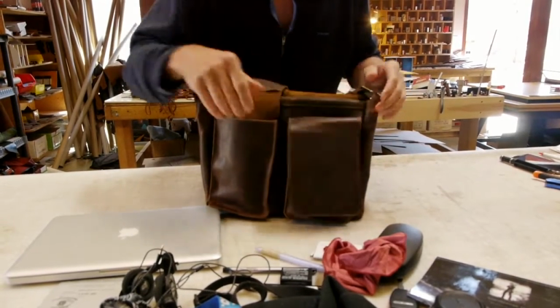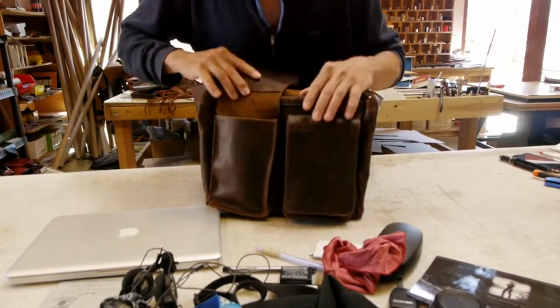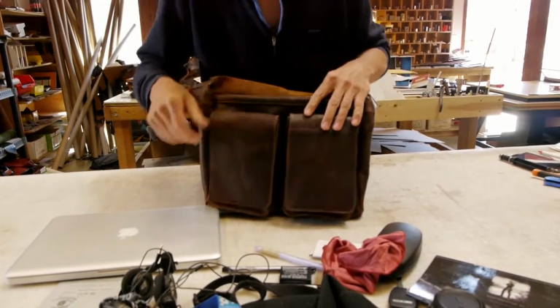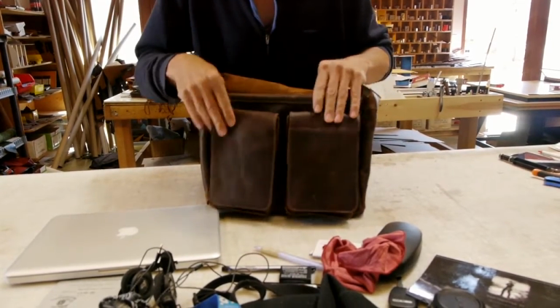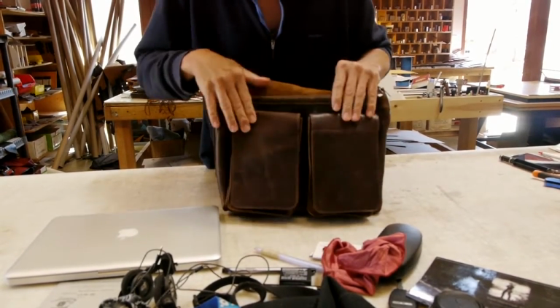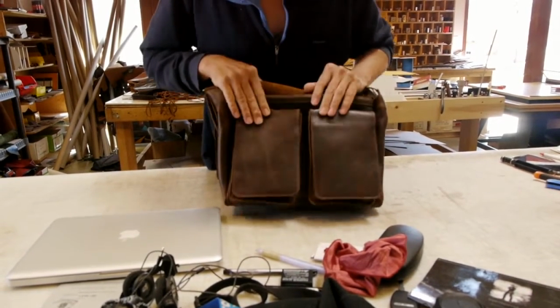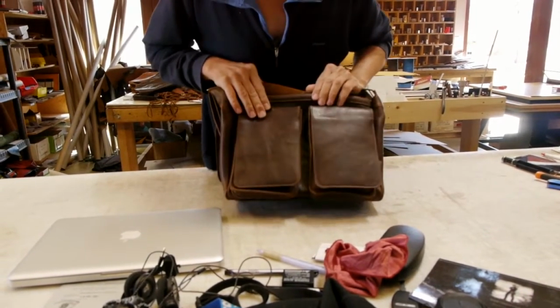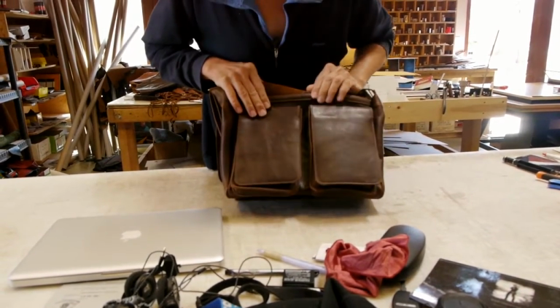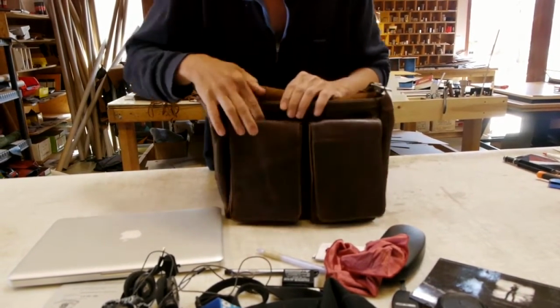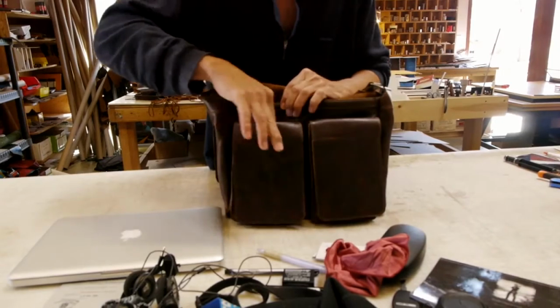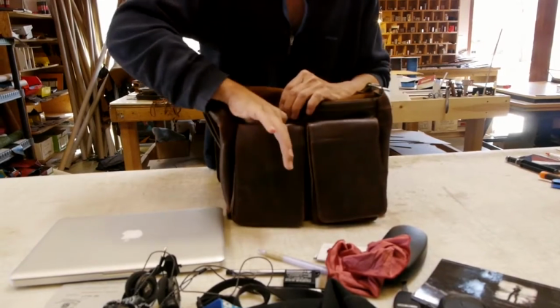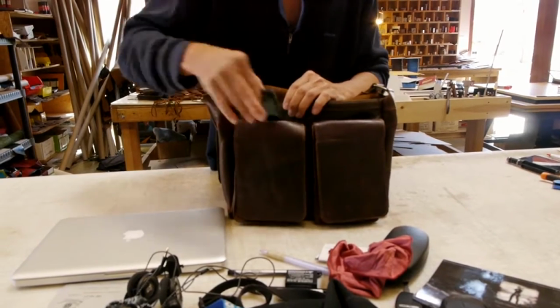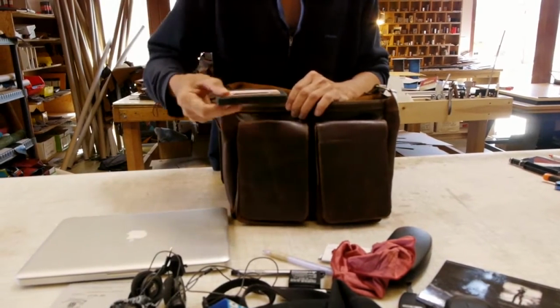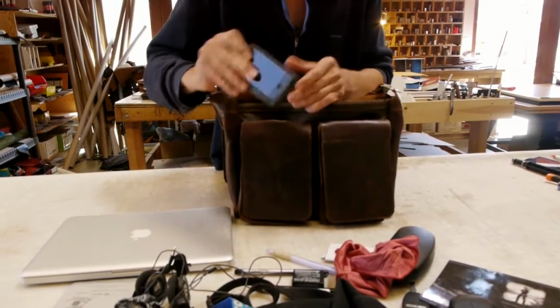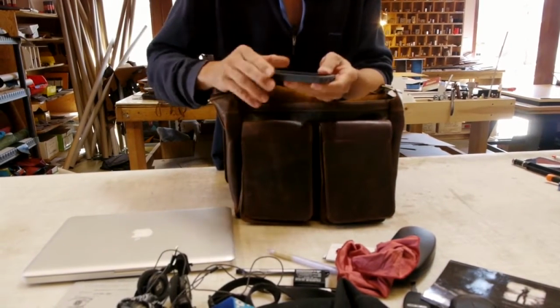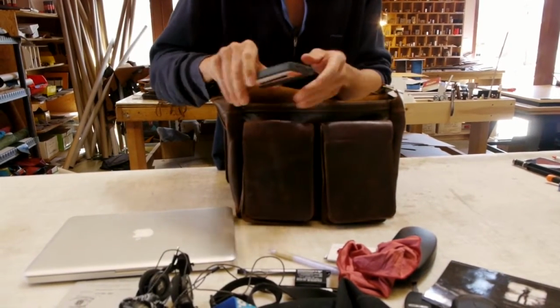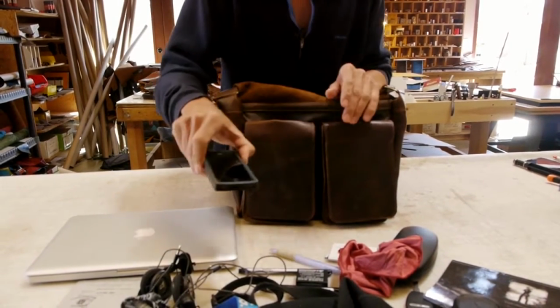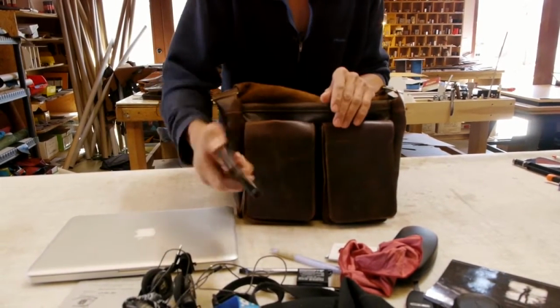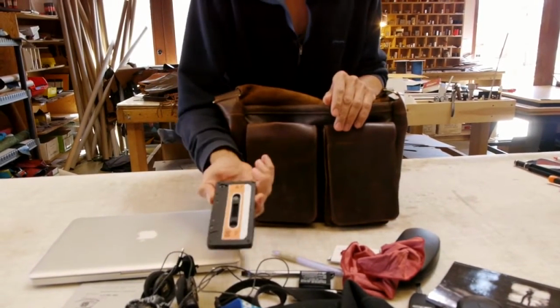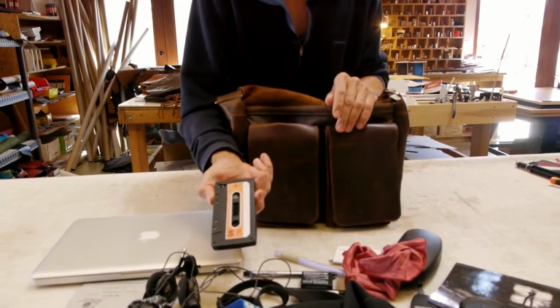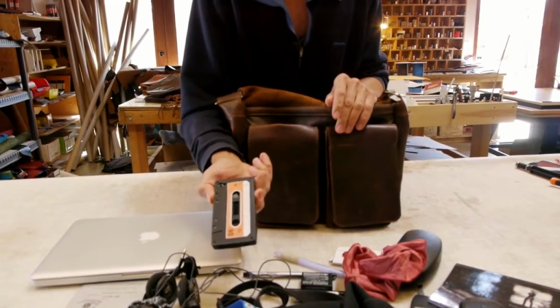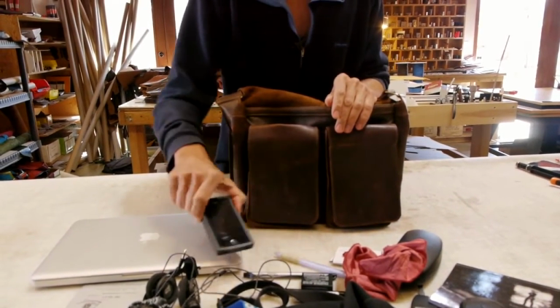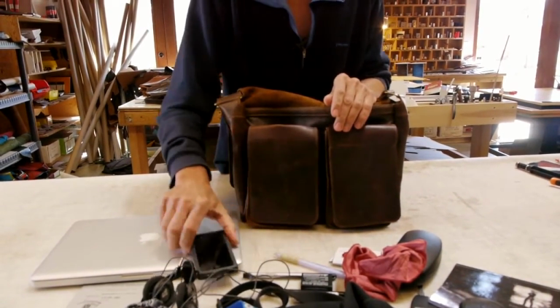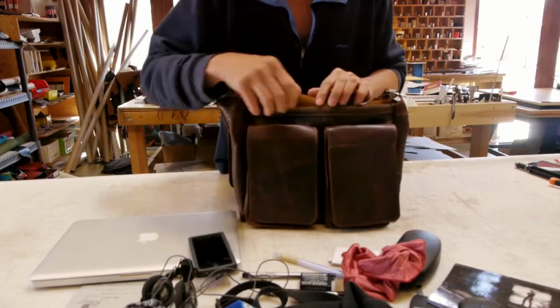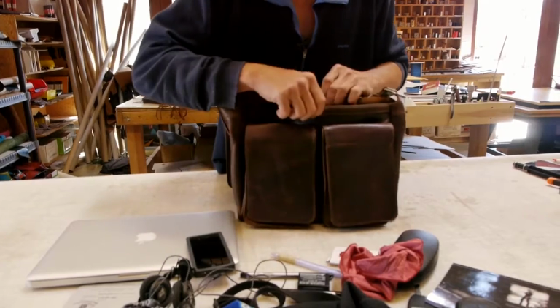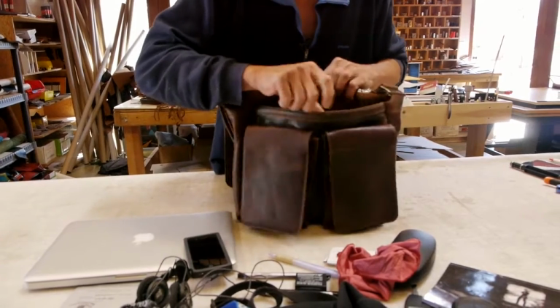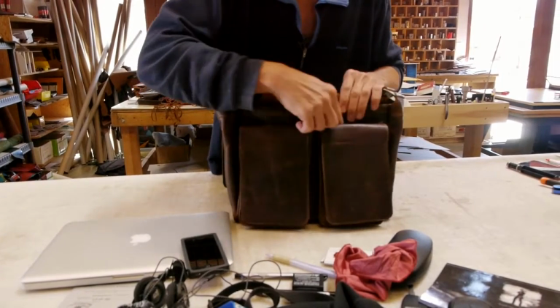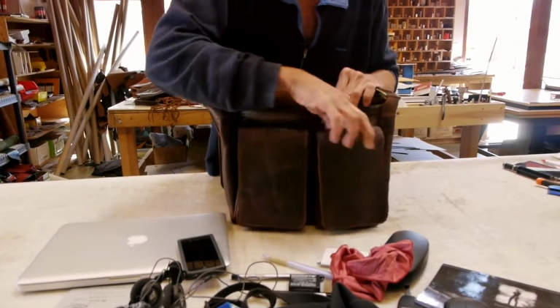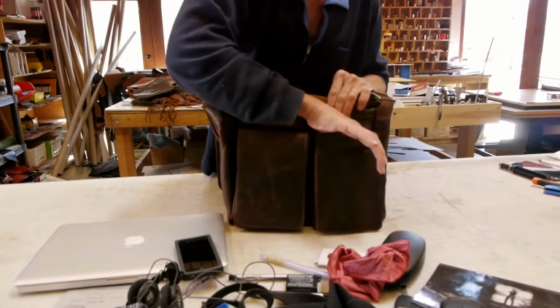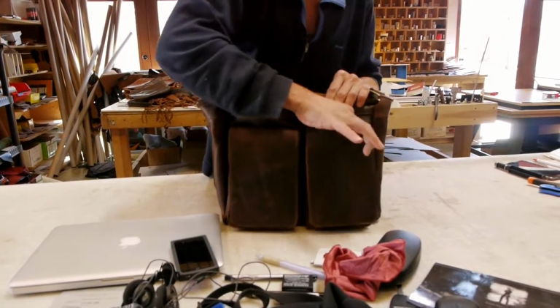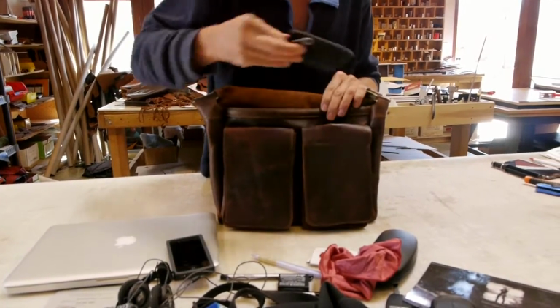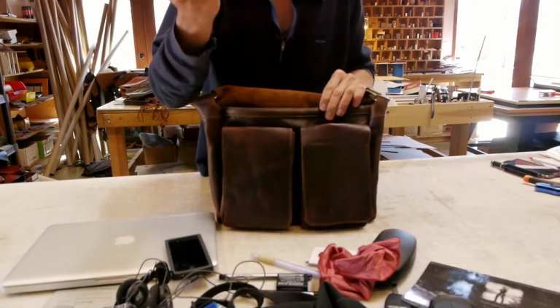The other nice thing about this bag is it has two secret pockets. Here's your iPhone, which you can also disguise as a cassette, and back here is a wallet.